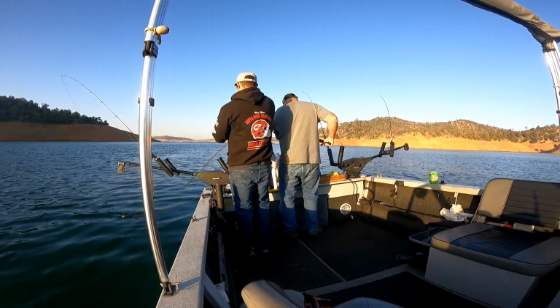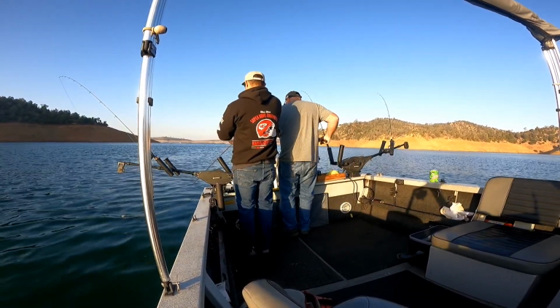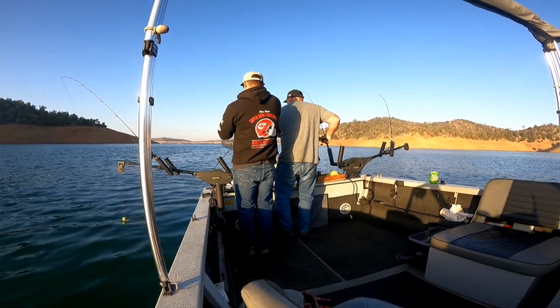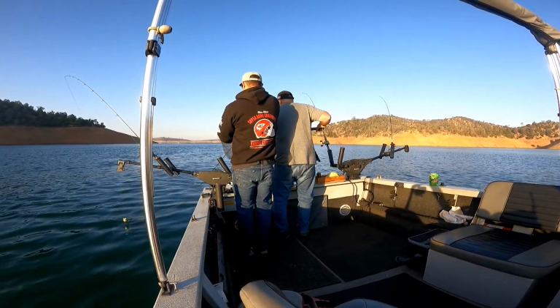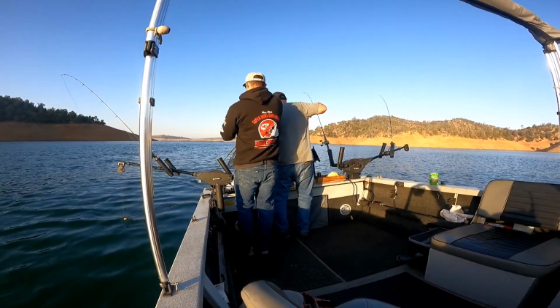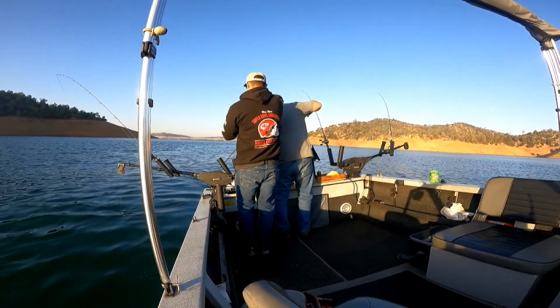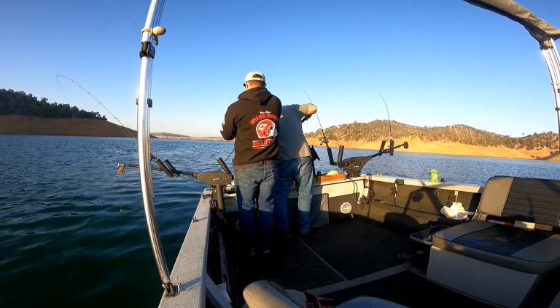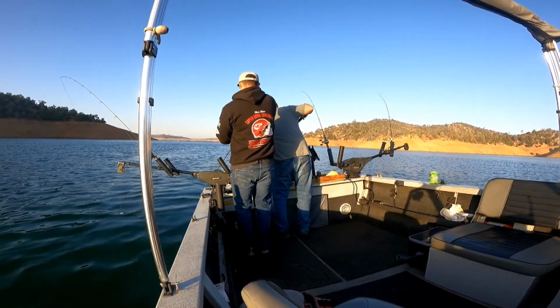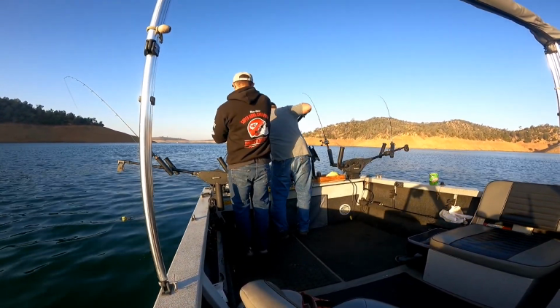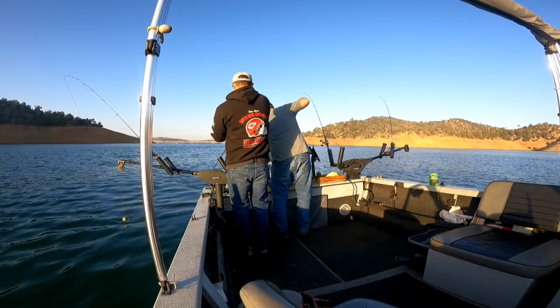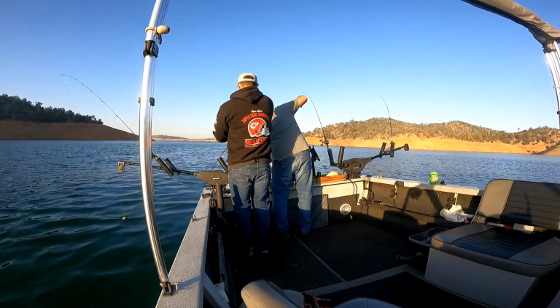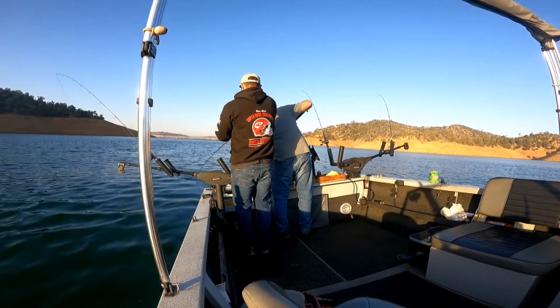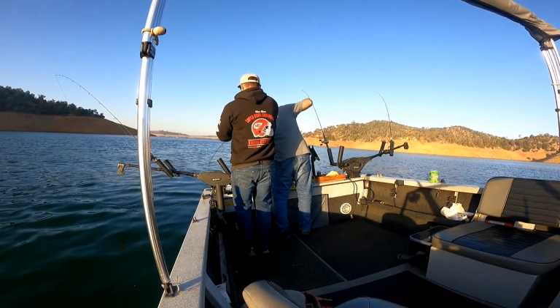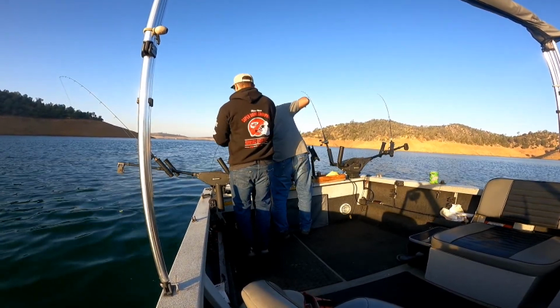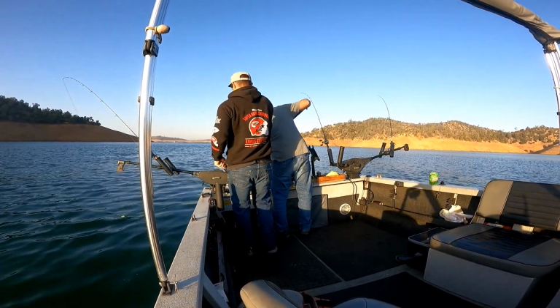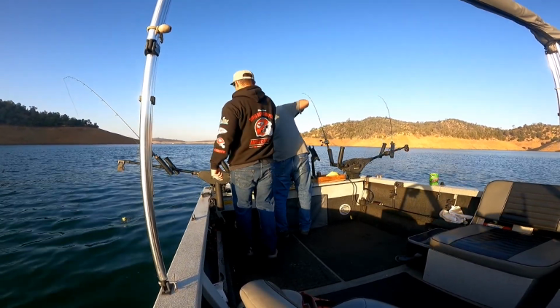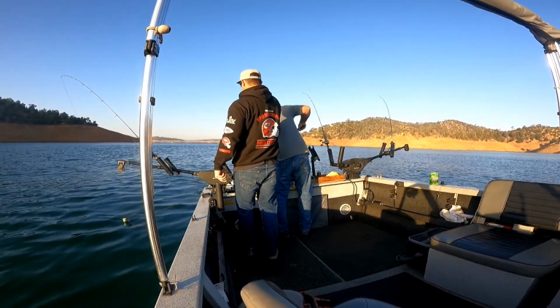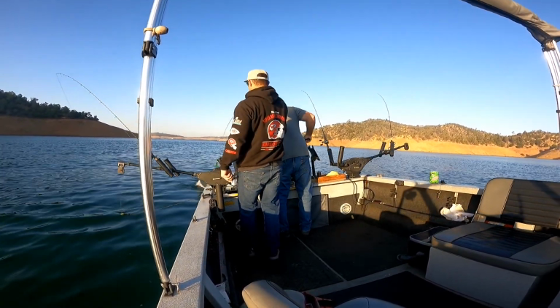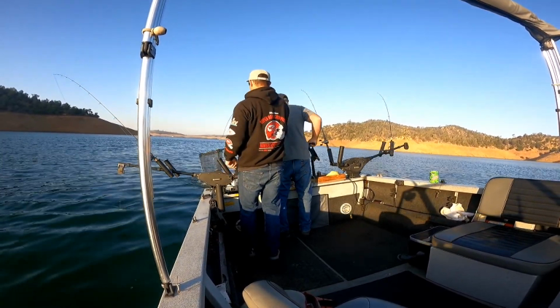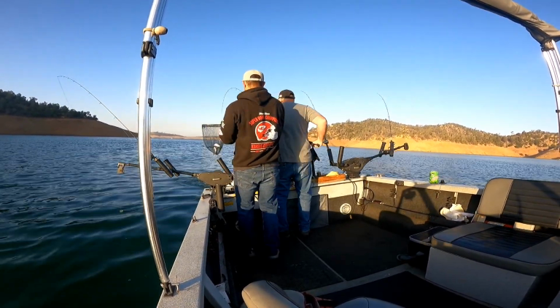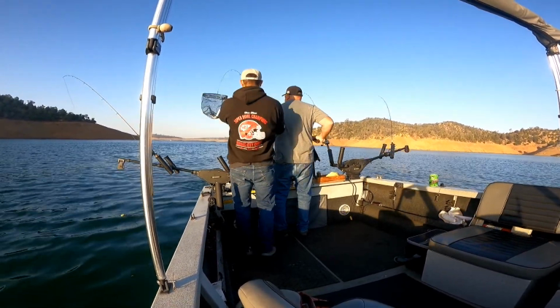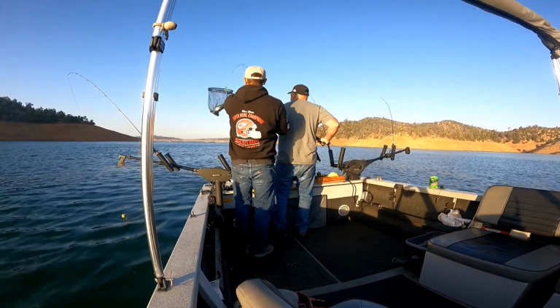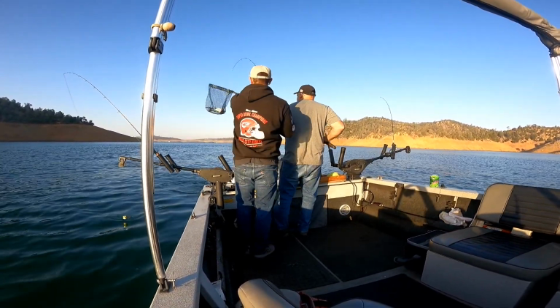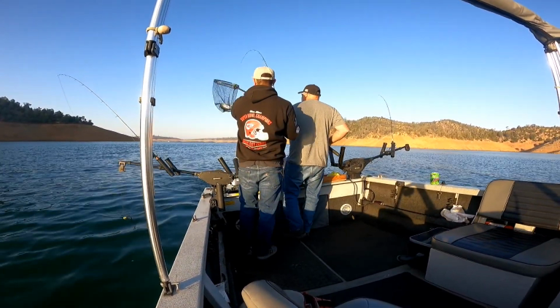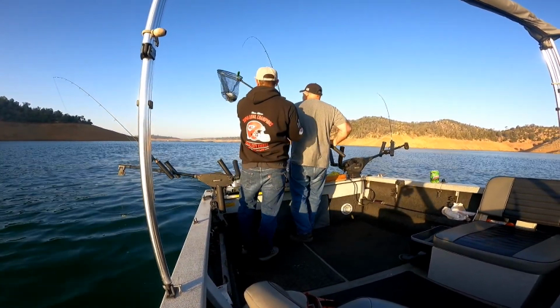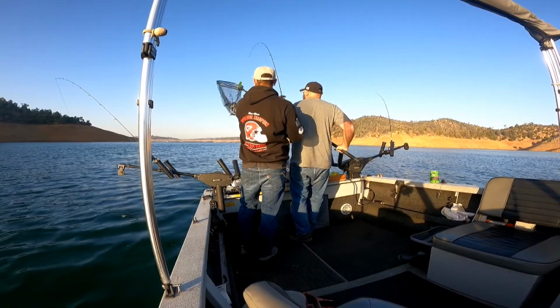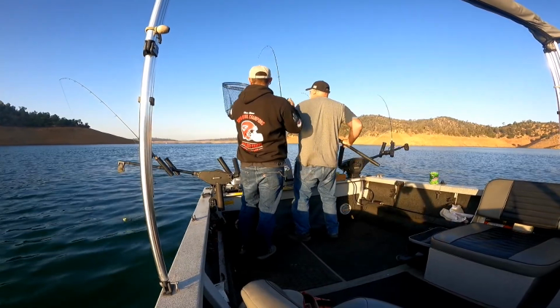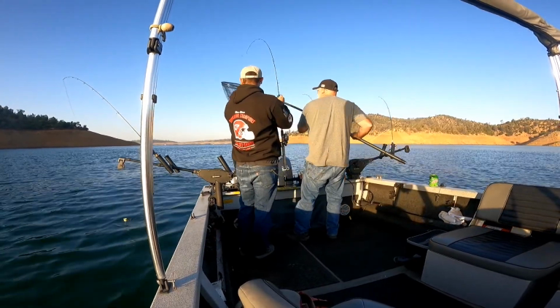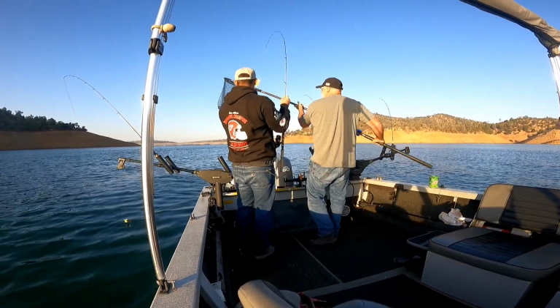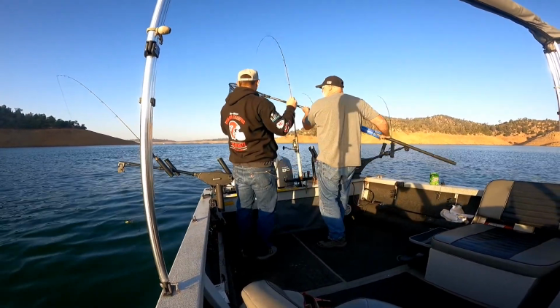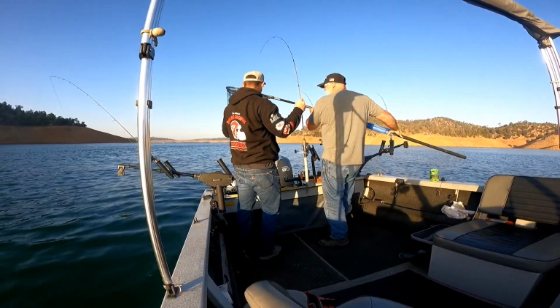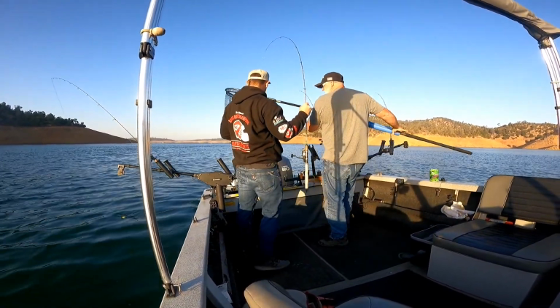There he is, there he is. Get him, get him, get him — he's not coming to the surface yet. There he is. Oh baby, look at that. Oh, that's a nice fish right there.